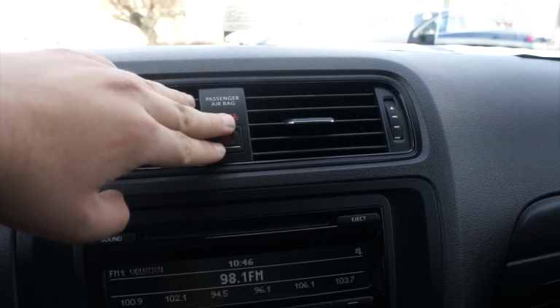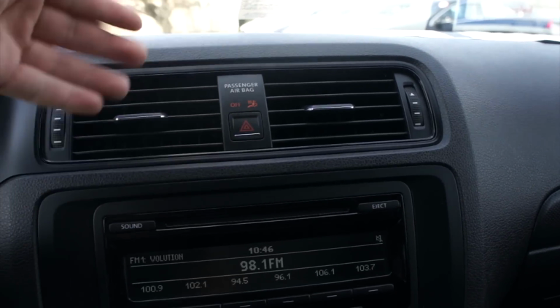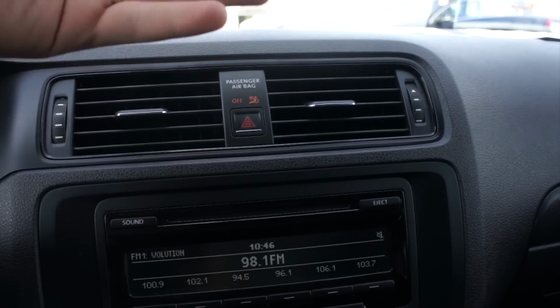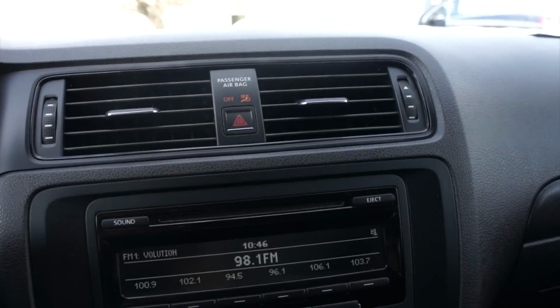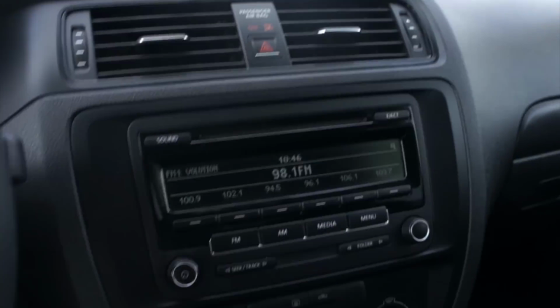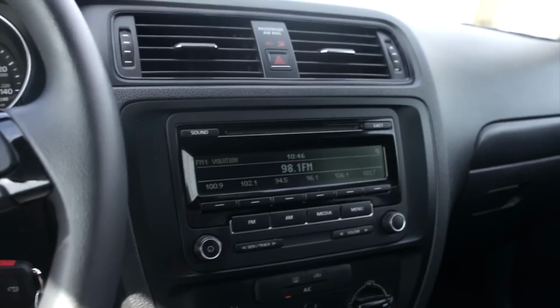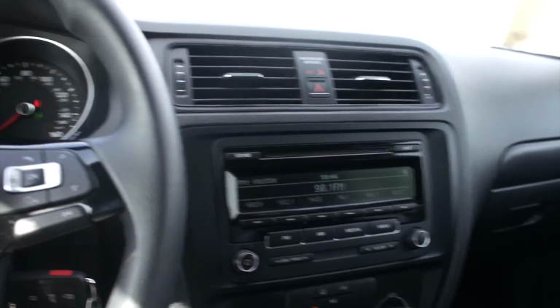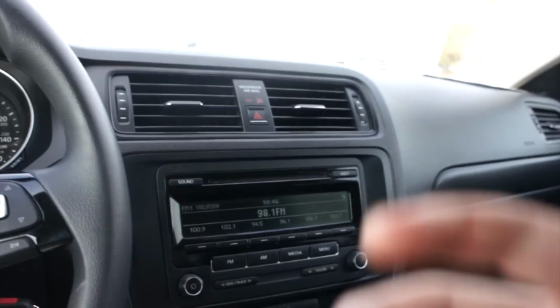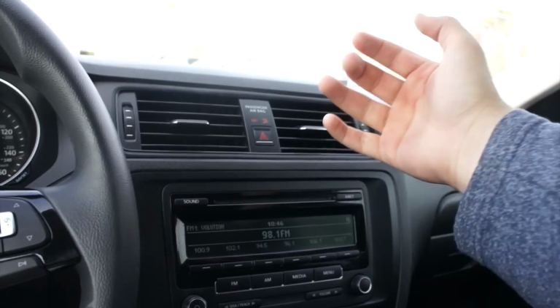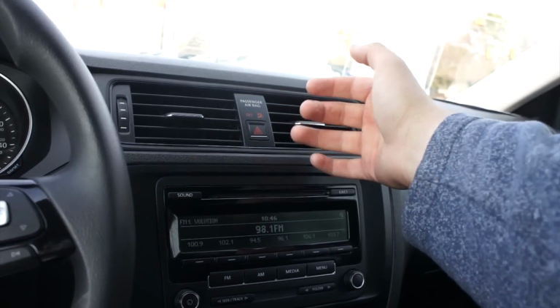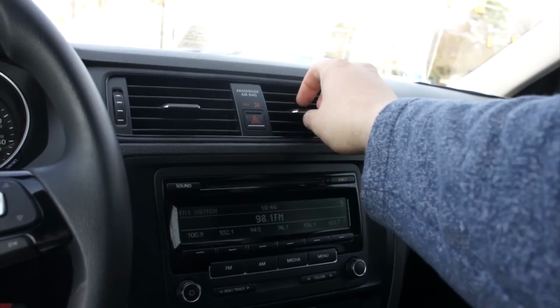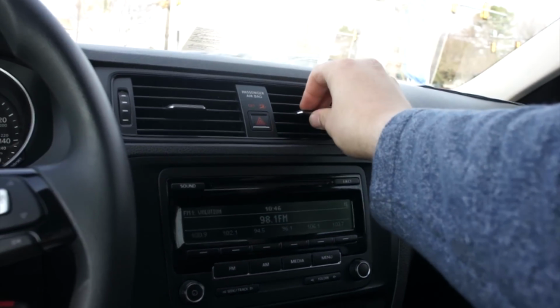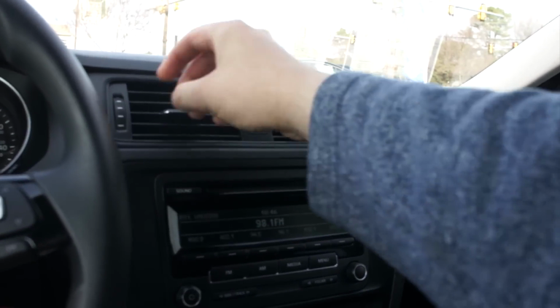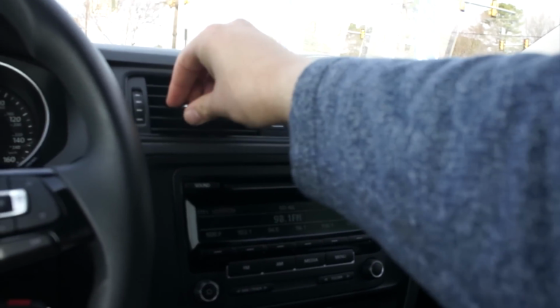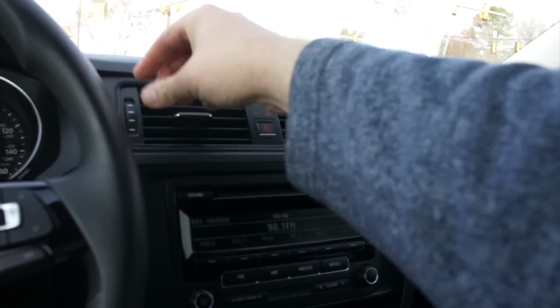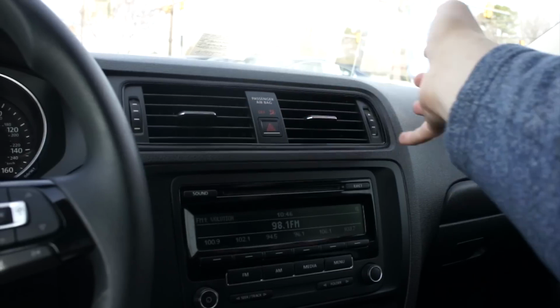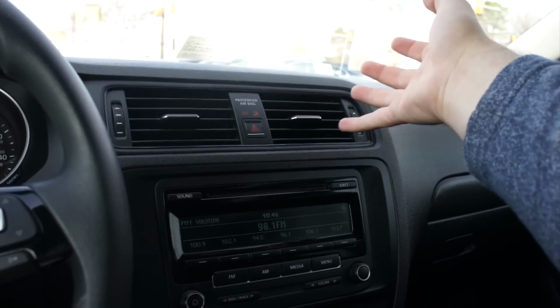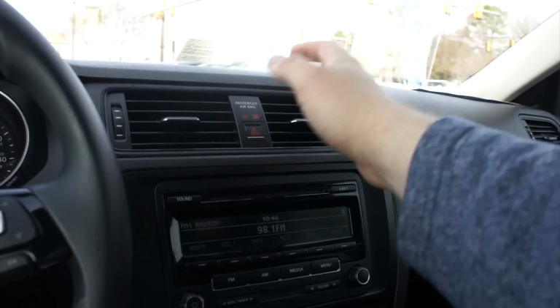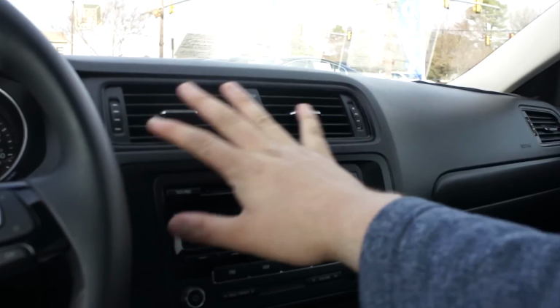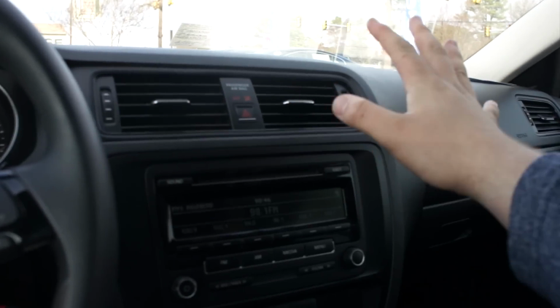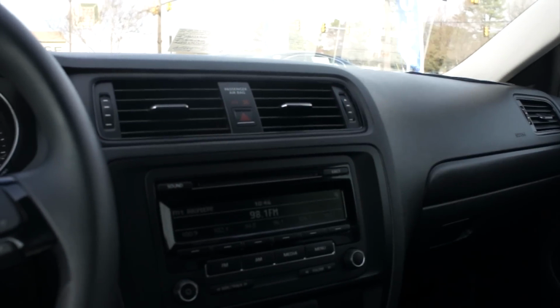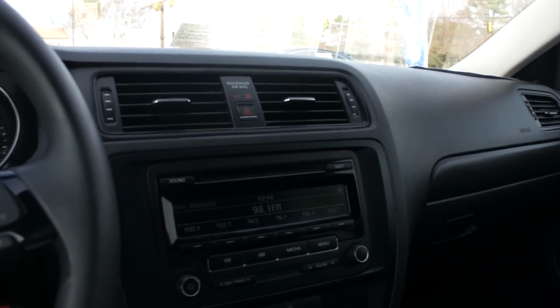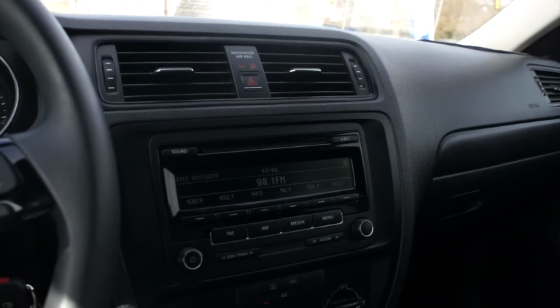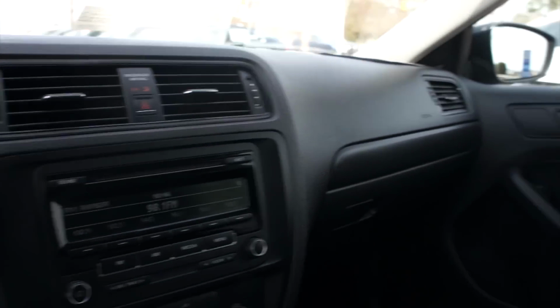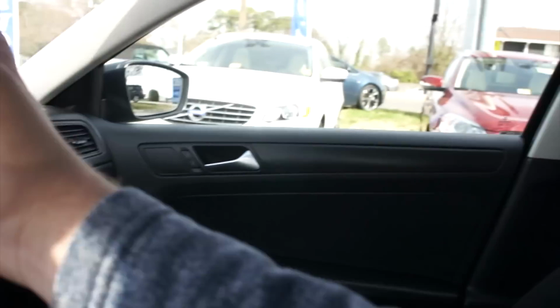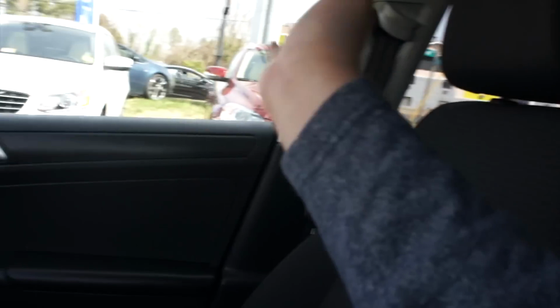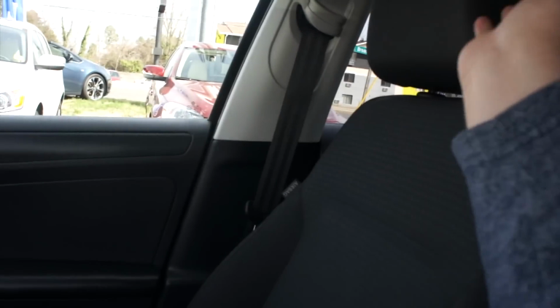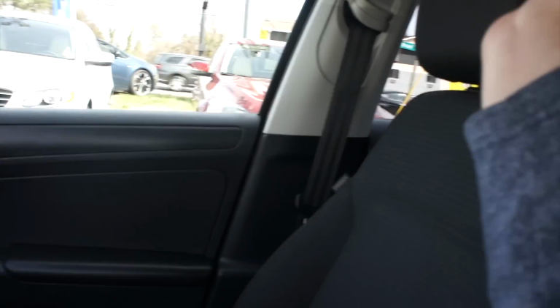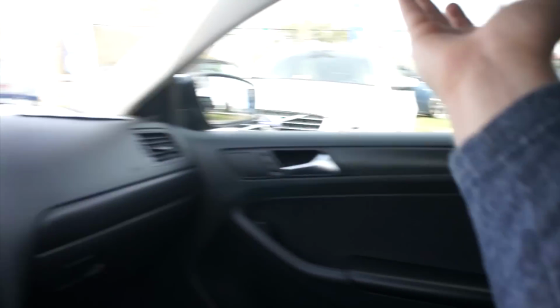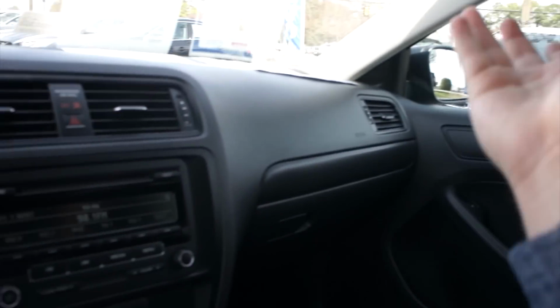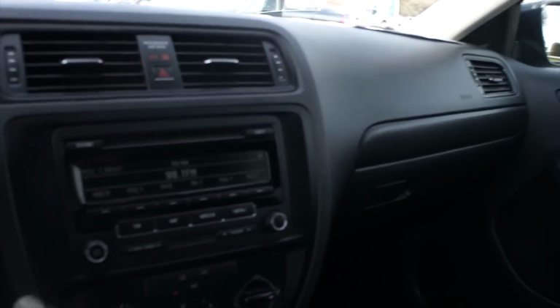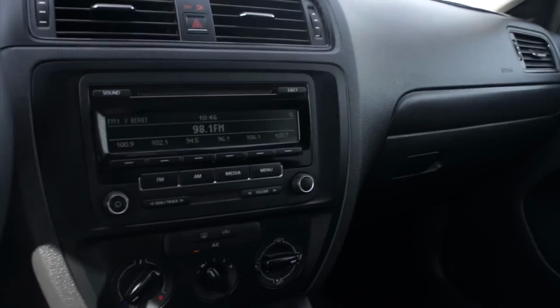Passenger airbag on and off indicator in the center, as well as your hazards and two air vents. This vehicle has fantastic air conditioning — it really gets cool quick and cools down the cabin very quickly as well. The tinted windows make a huge difference with that.